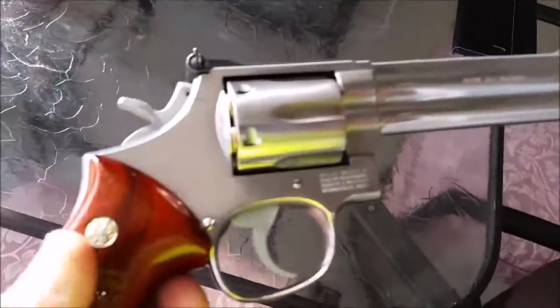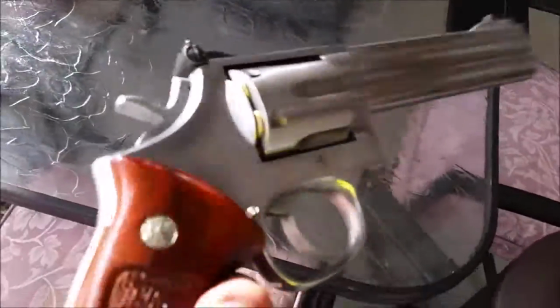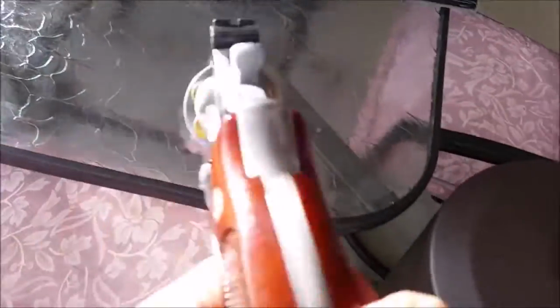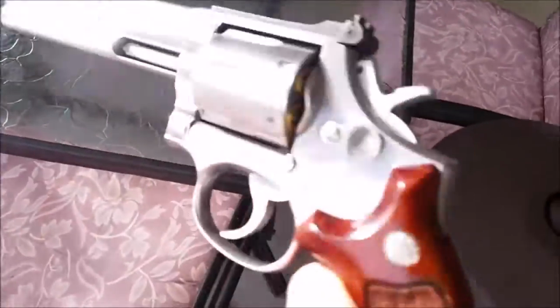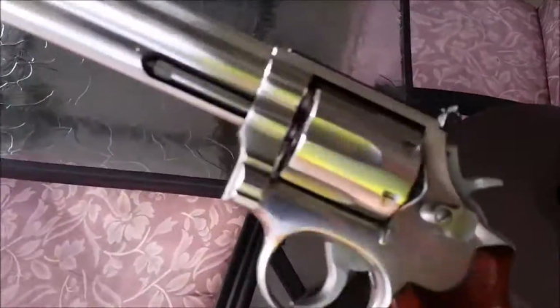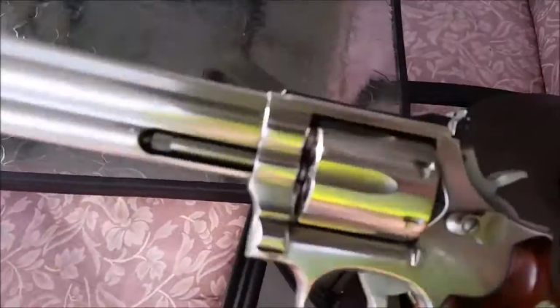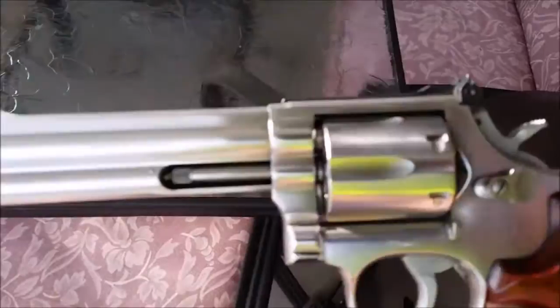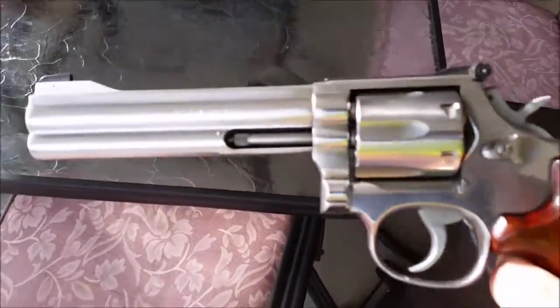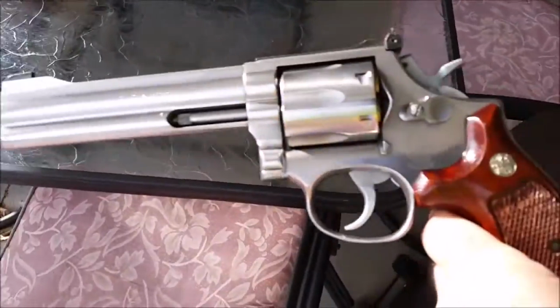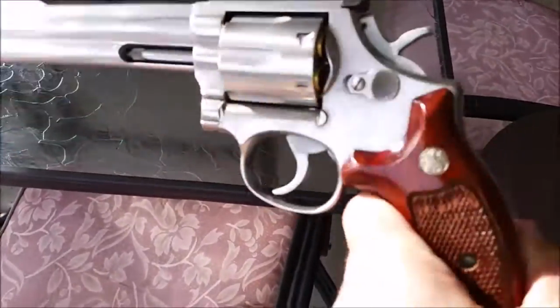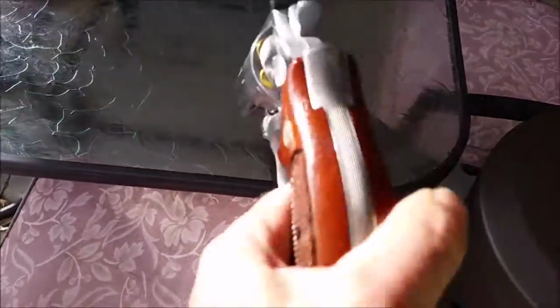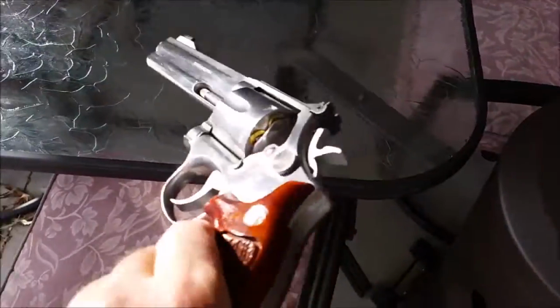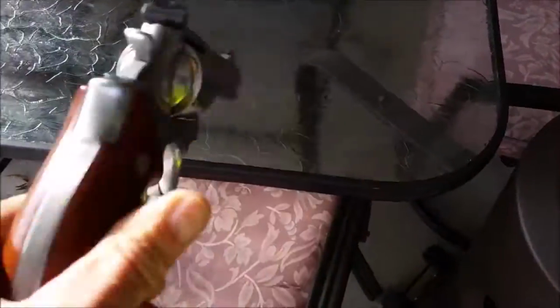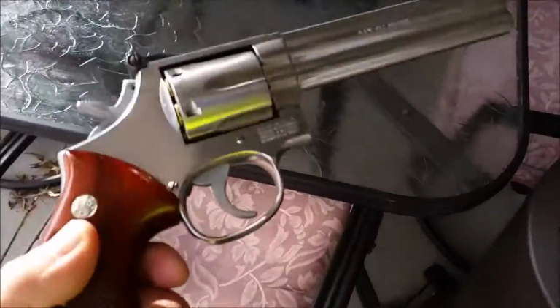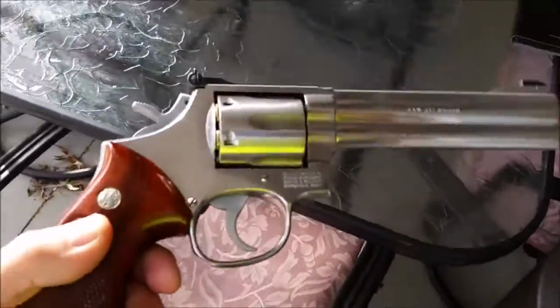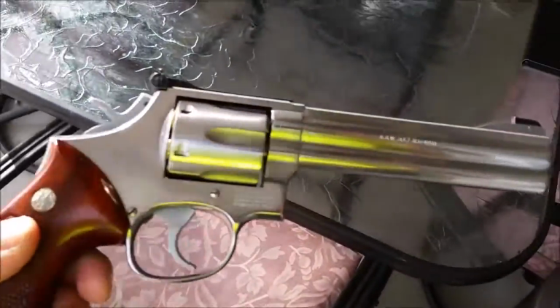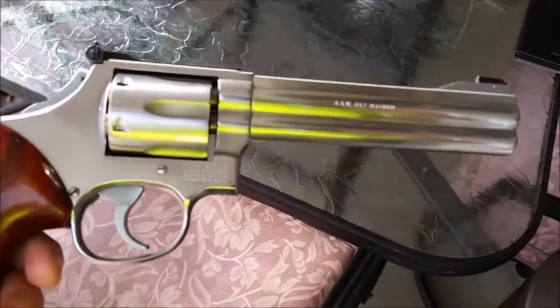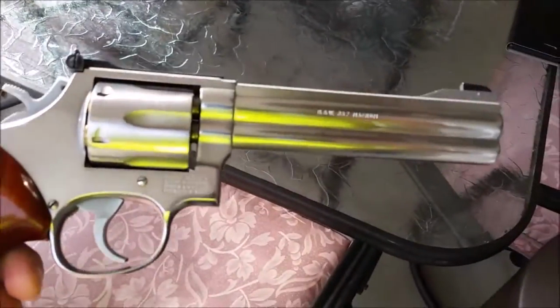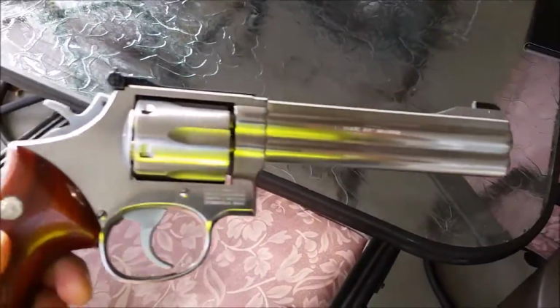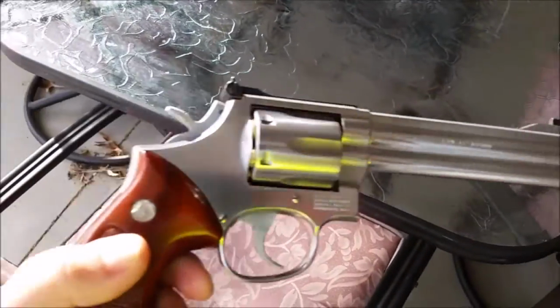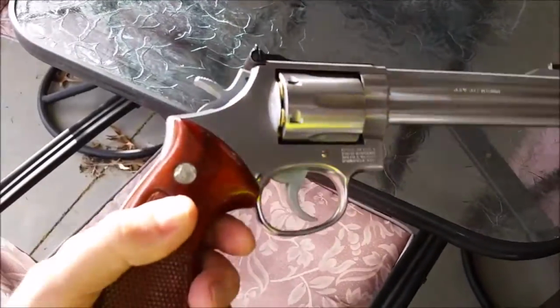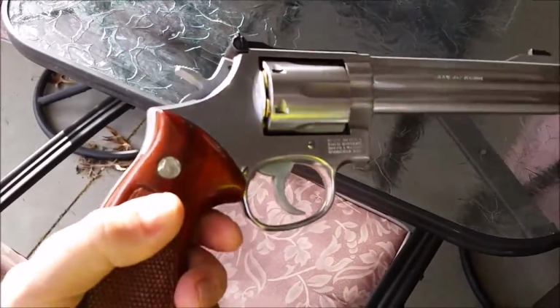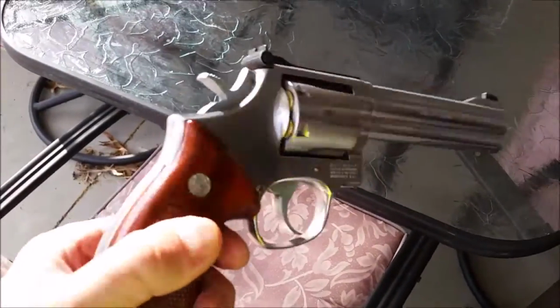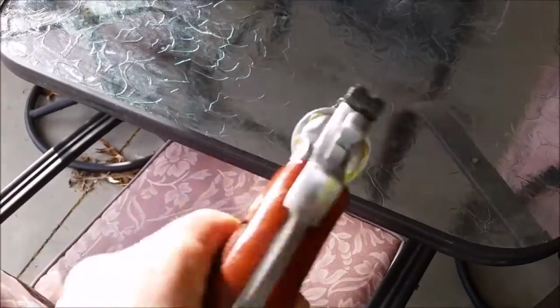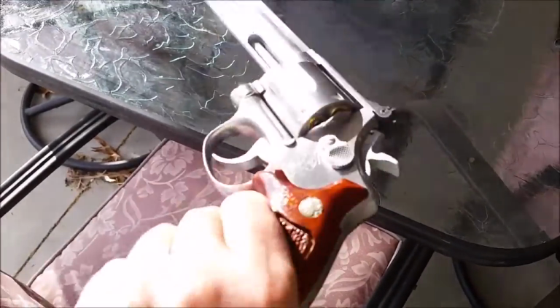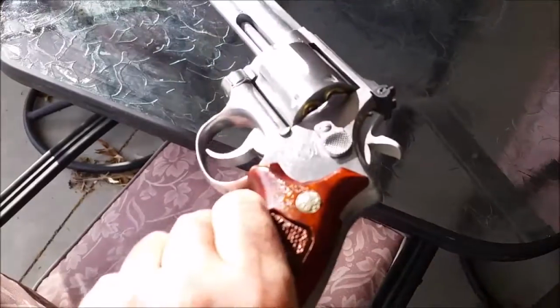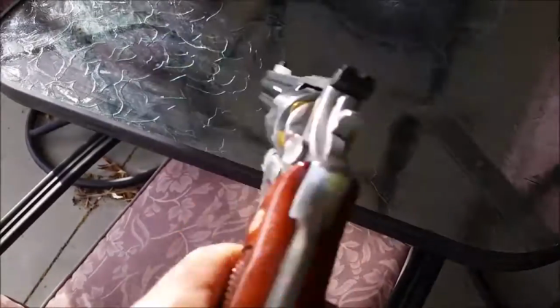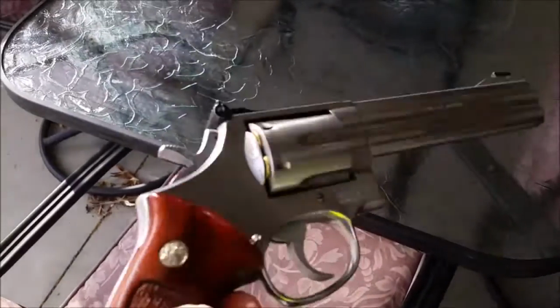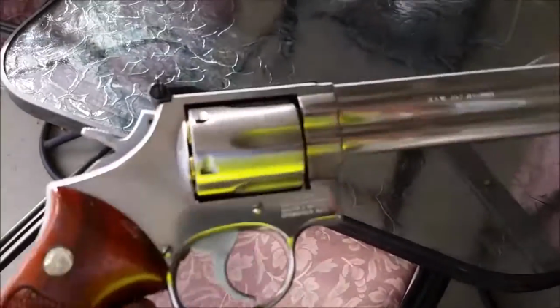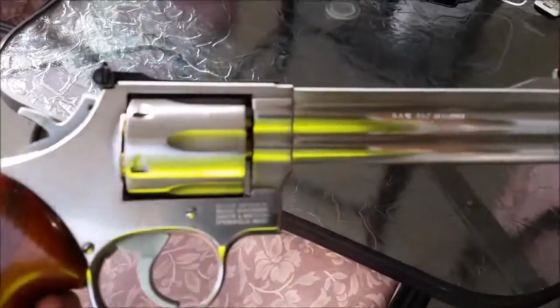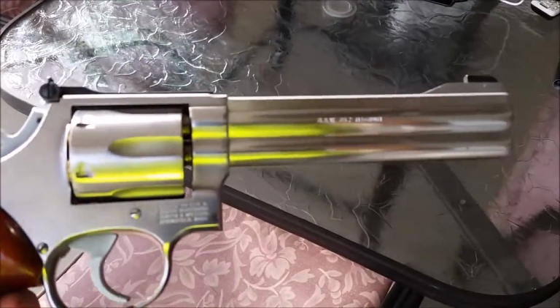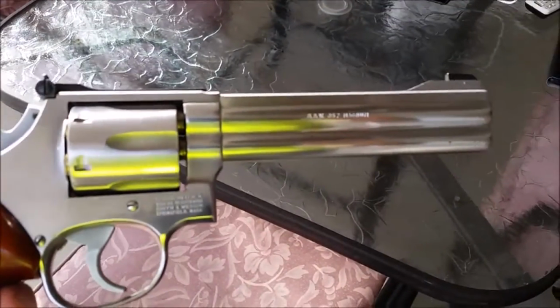I bought it brand new back in 1985. Paid $325 for it. But I'll give you a little demonstration of it.